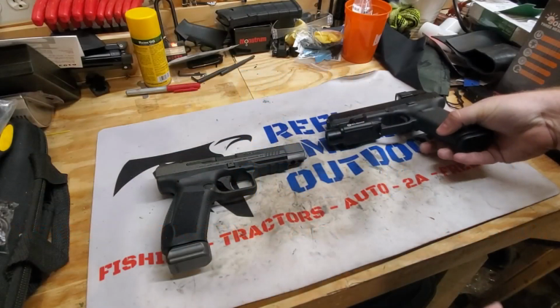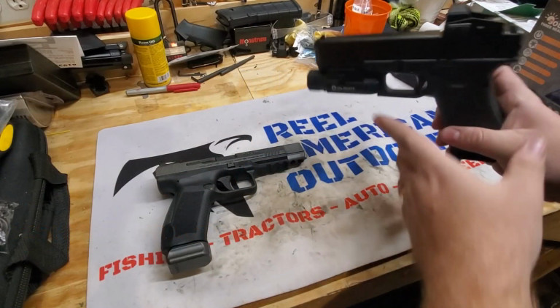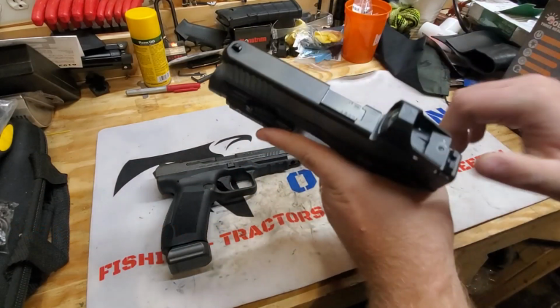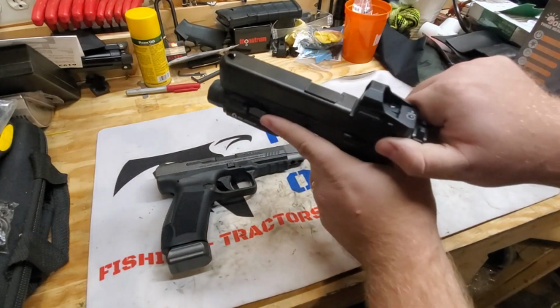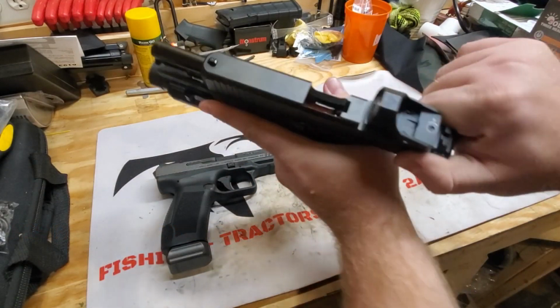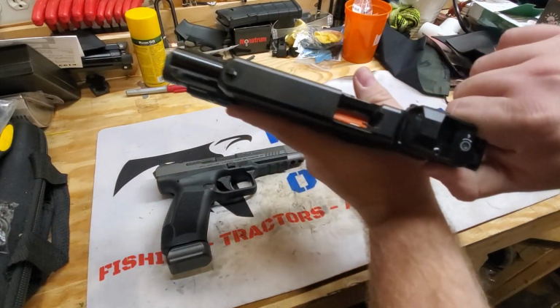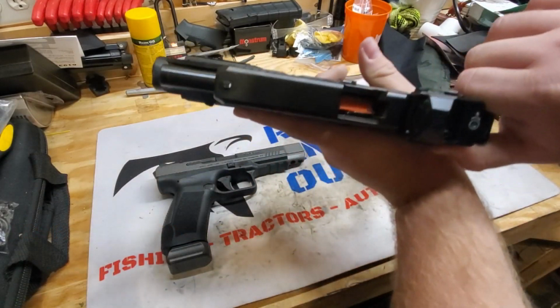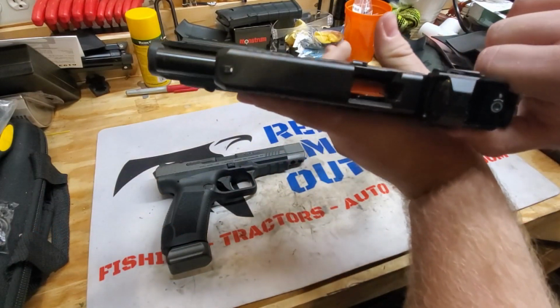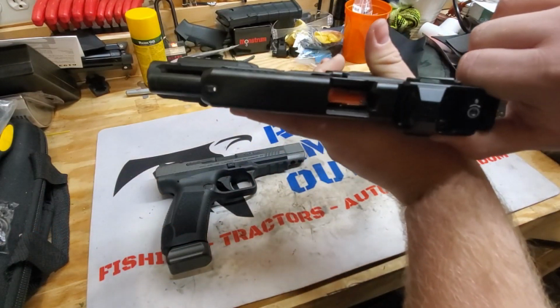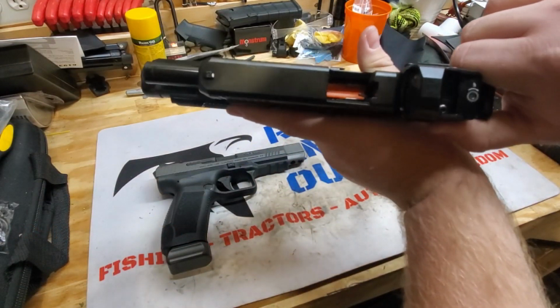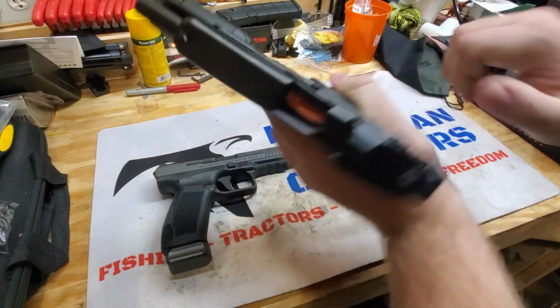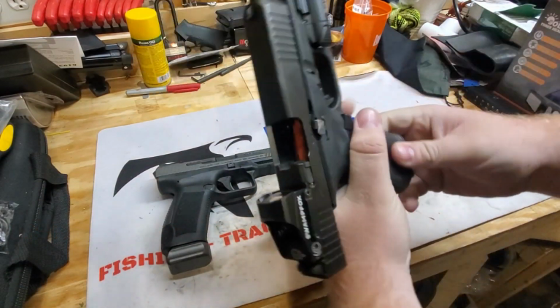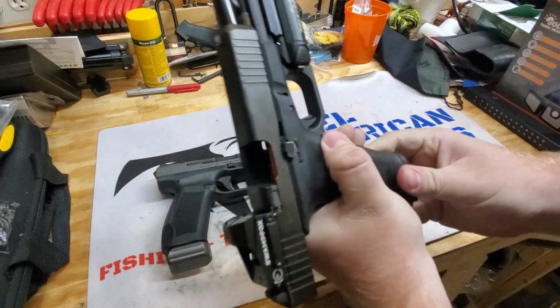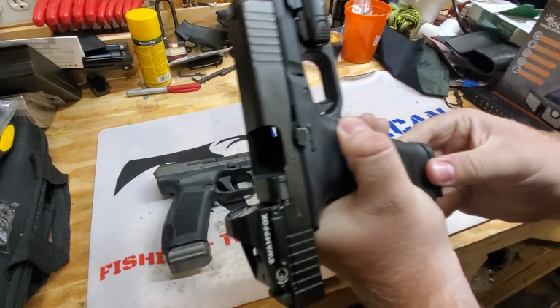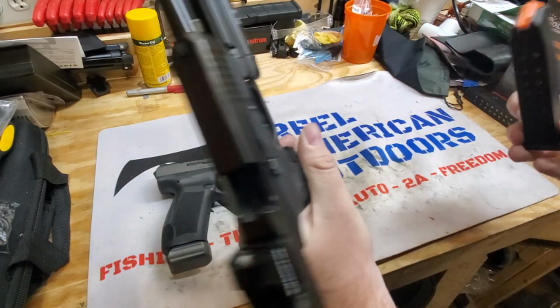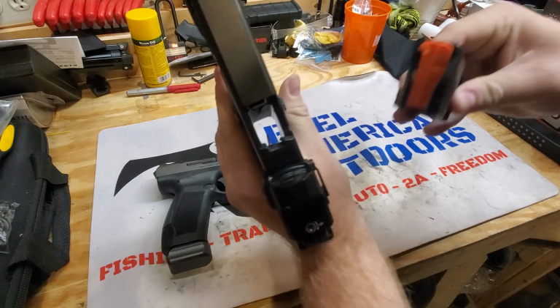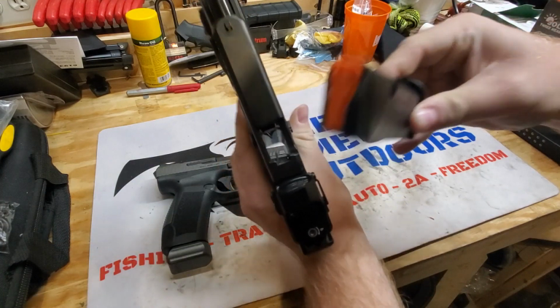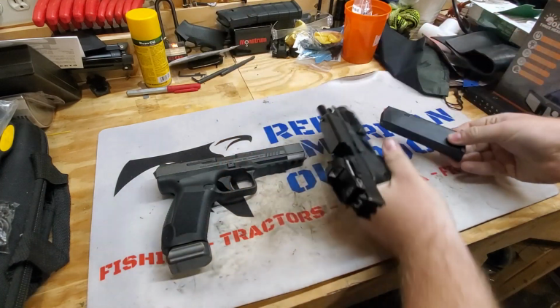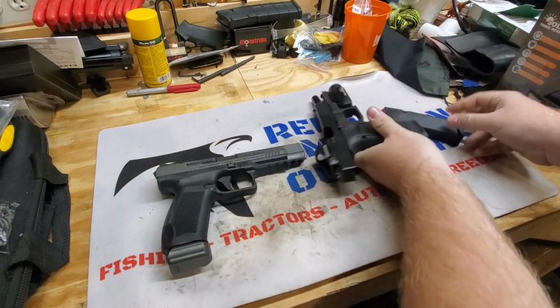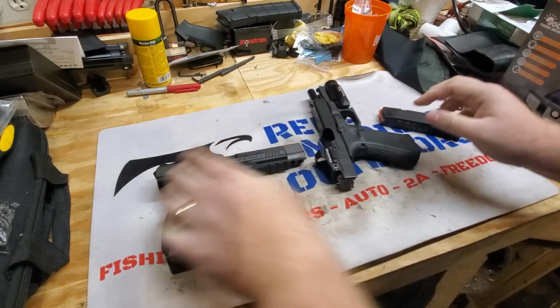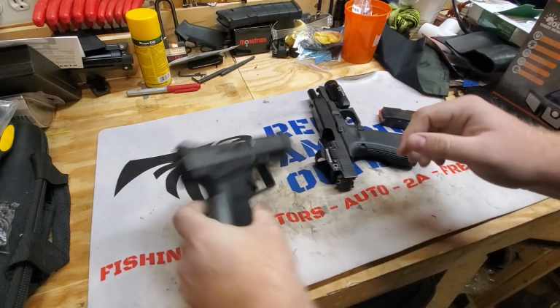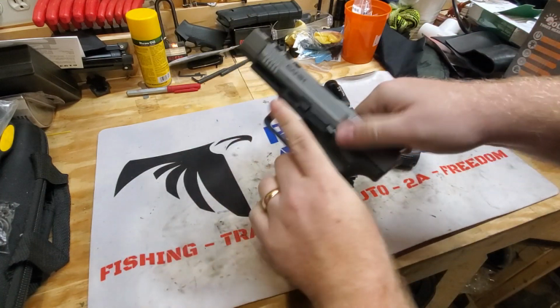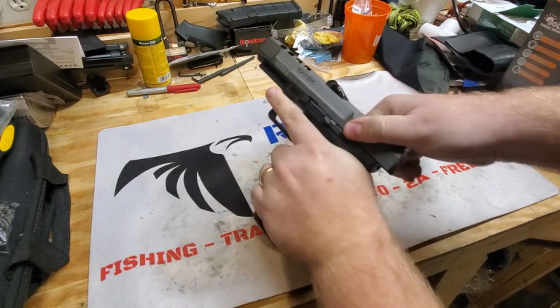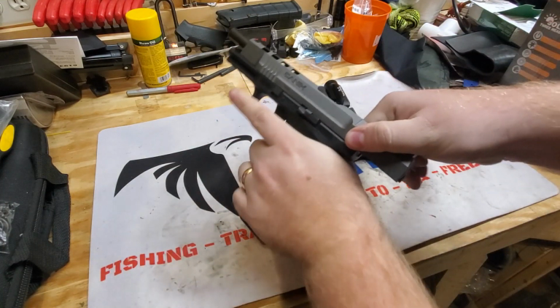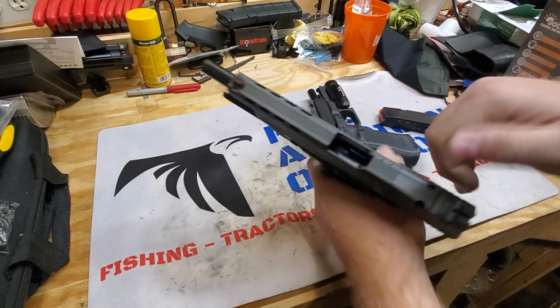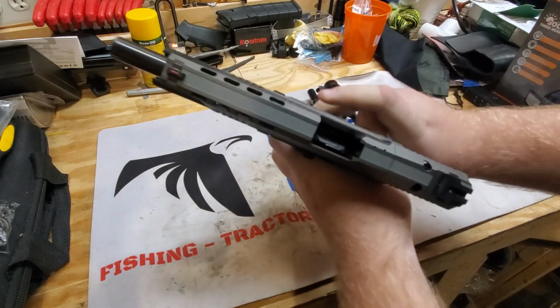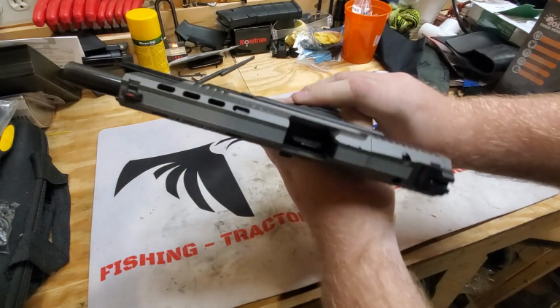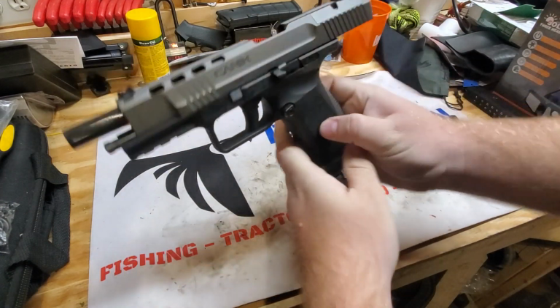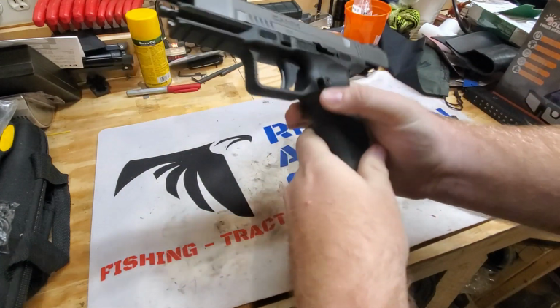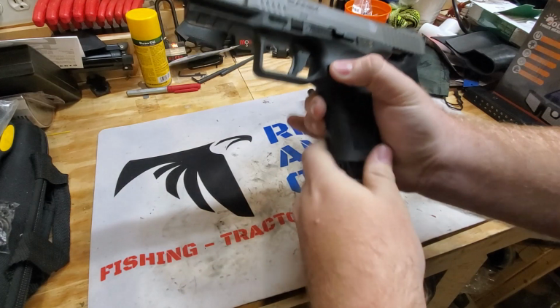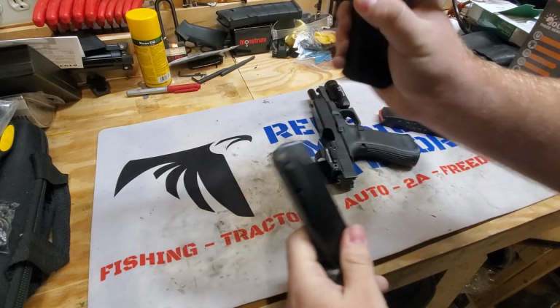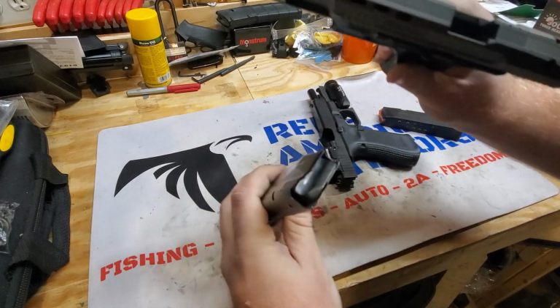First we're going to start with our safety check. As you can see, we are clear with our Glock 17 and we are clear with our Kanik.